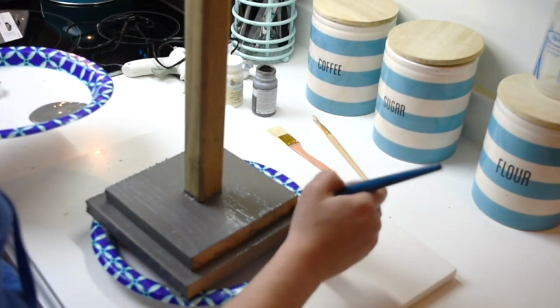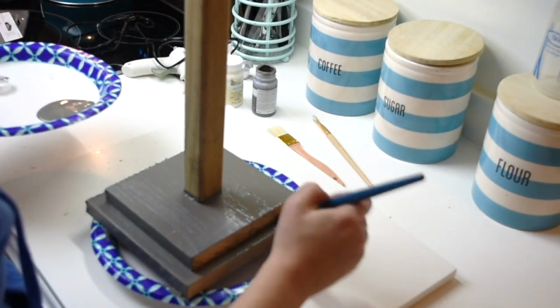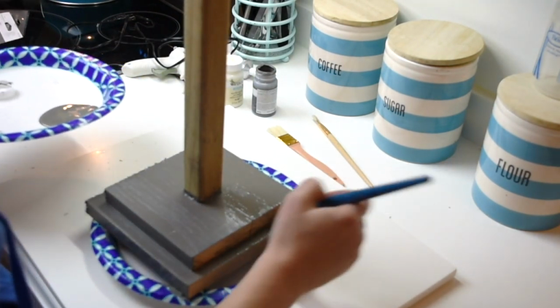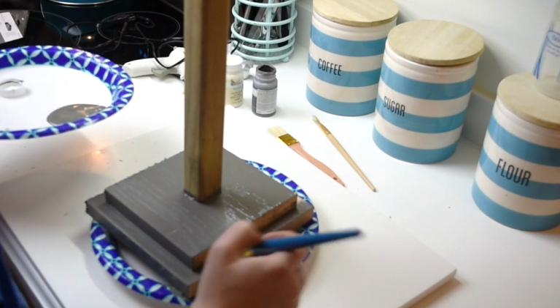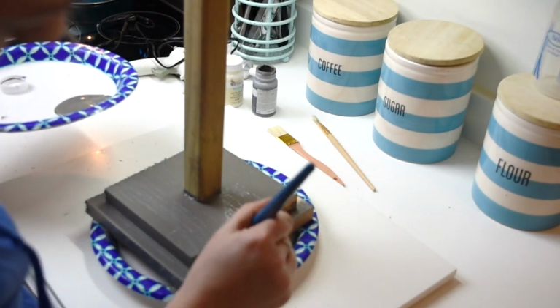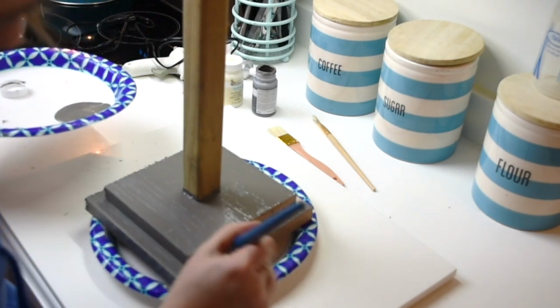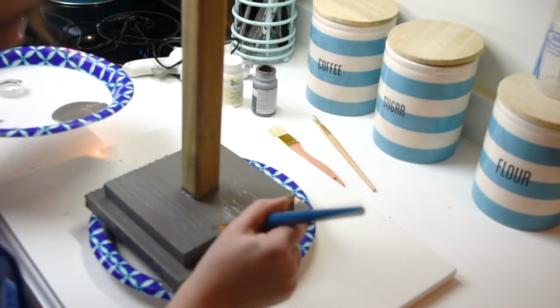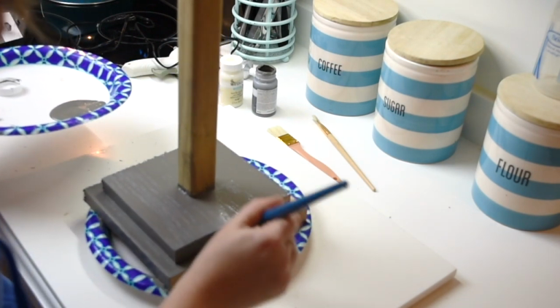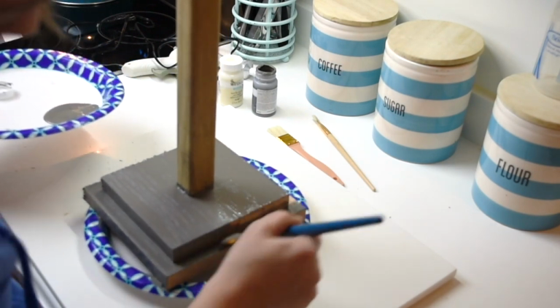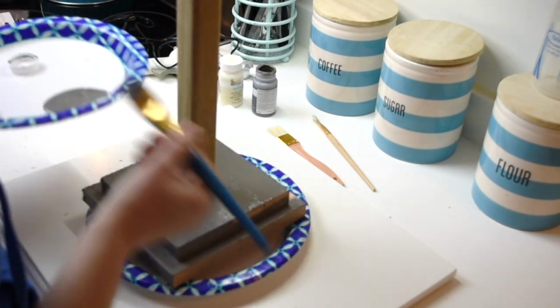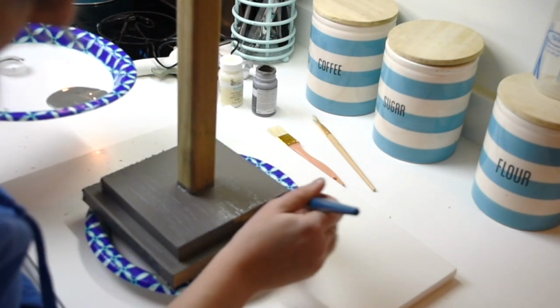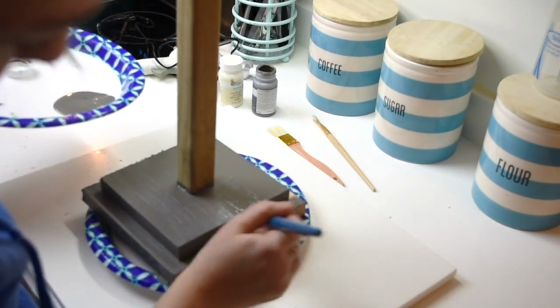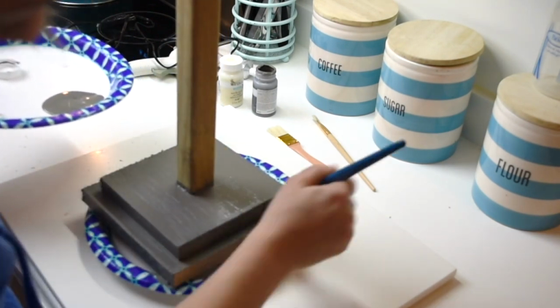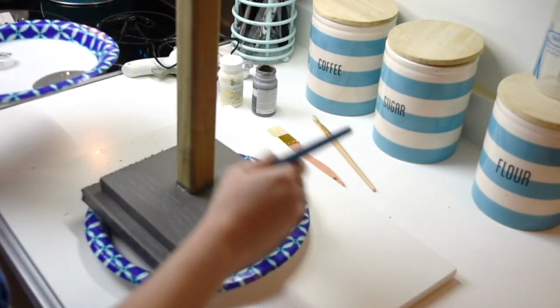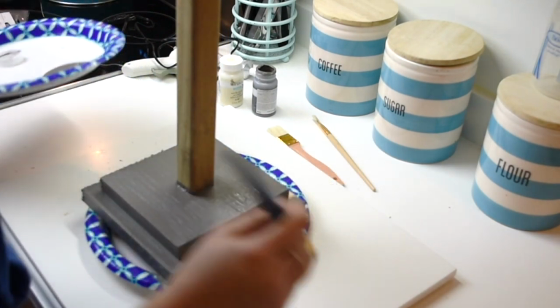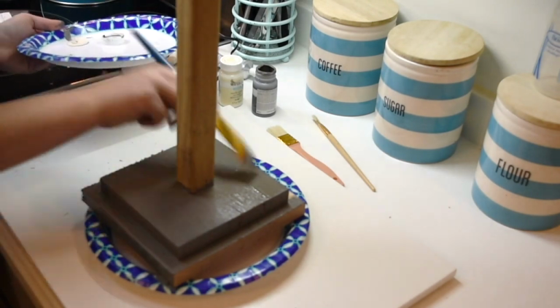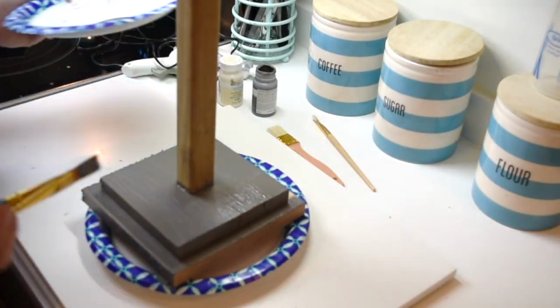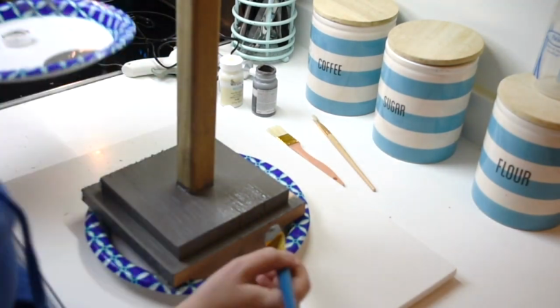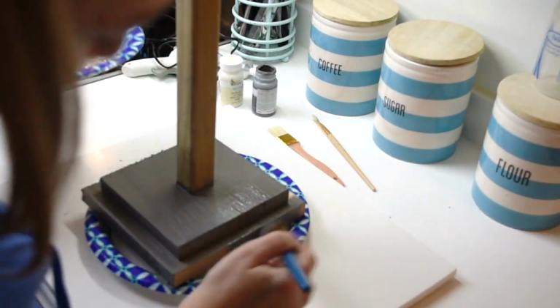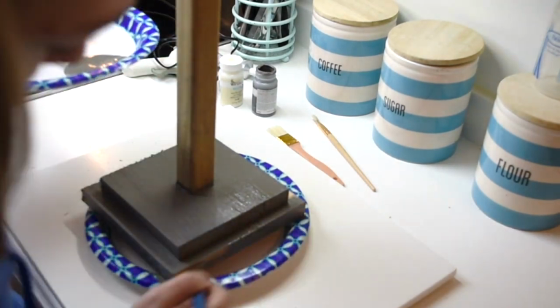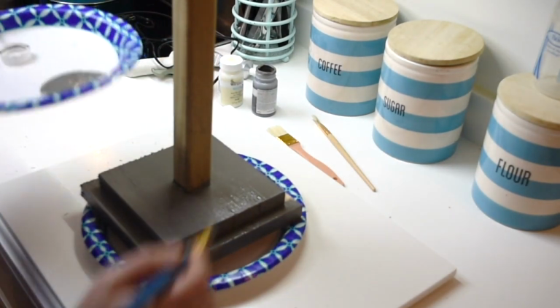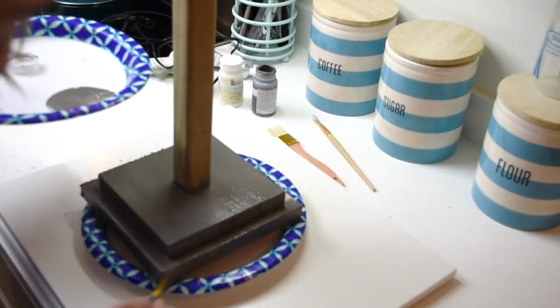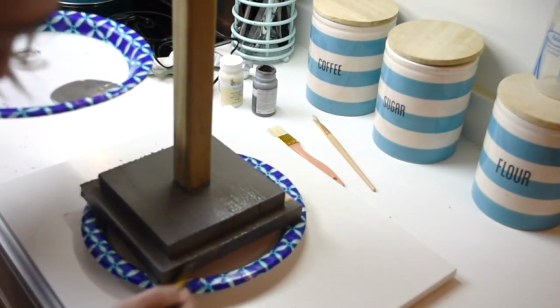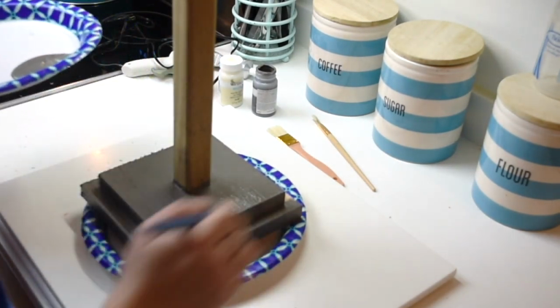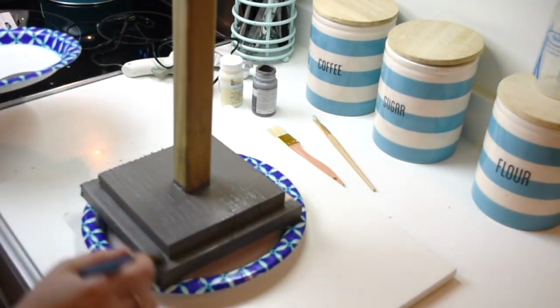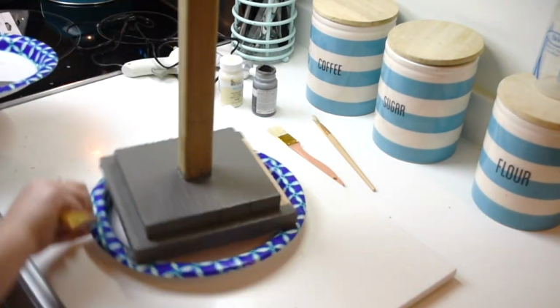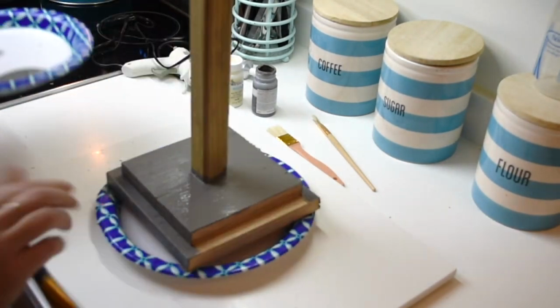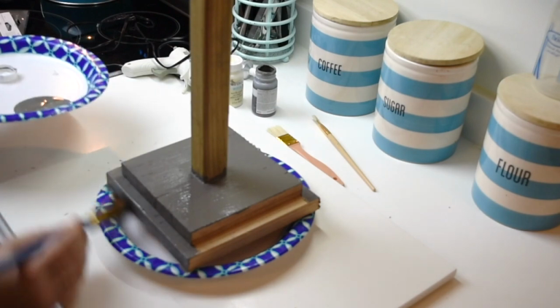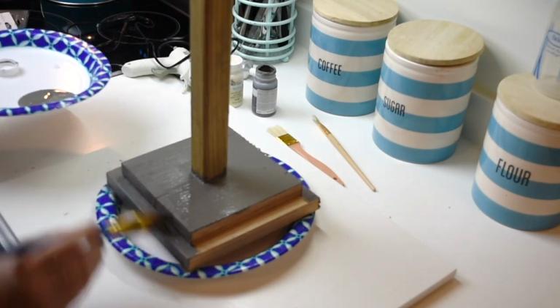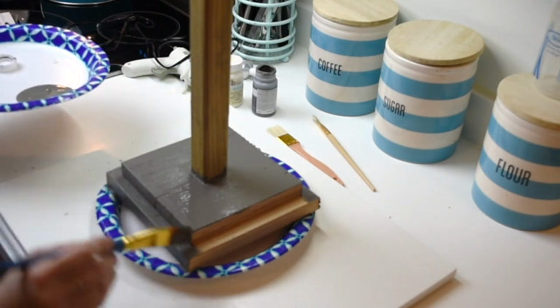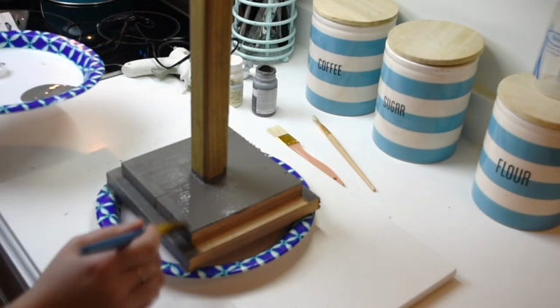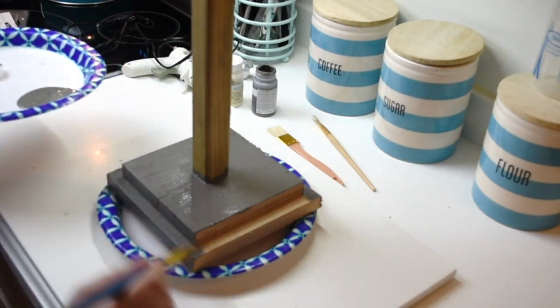Now with this base coat, because it is darker than the actual wood tone, you want to make sure you have a good coverage so you're not seeing the wood kind of peeking through.